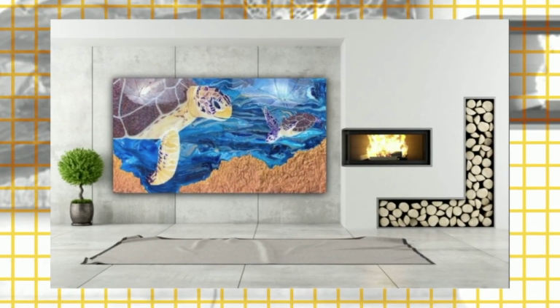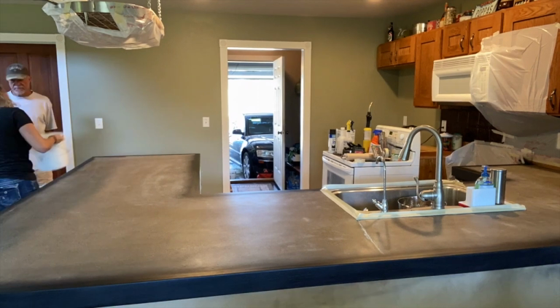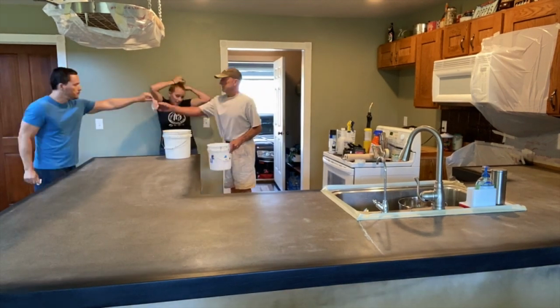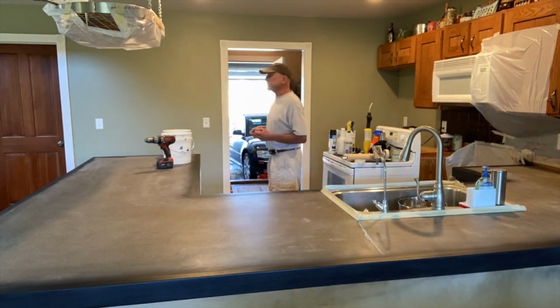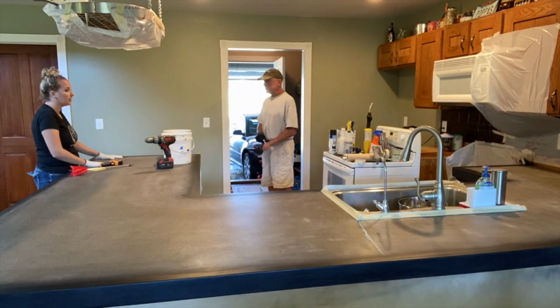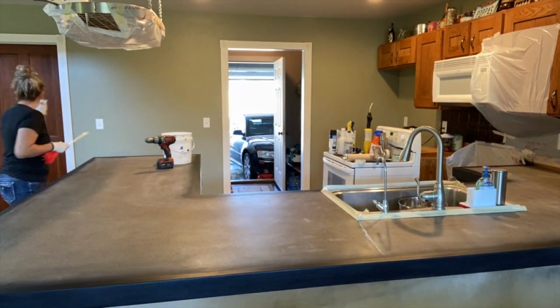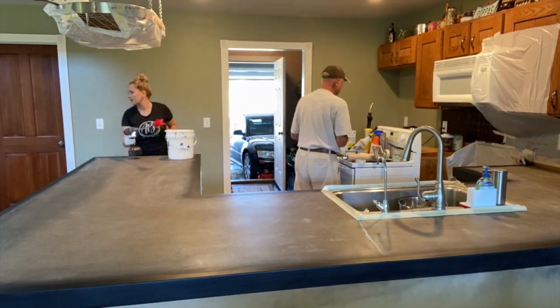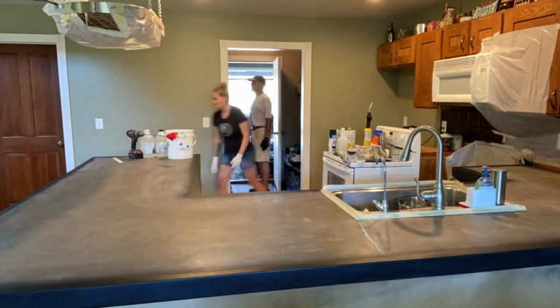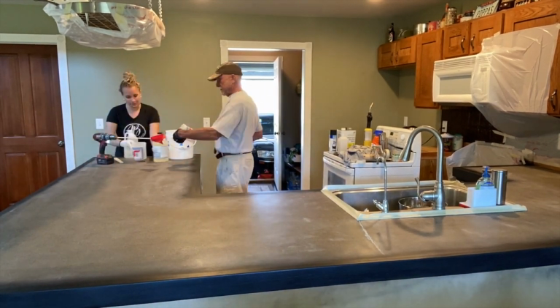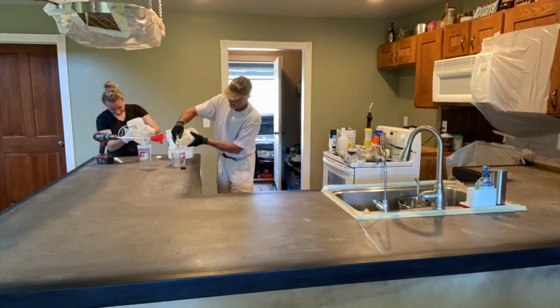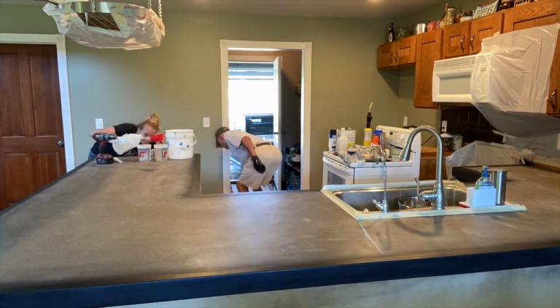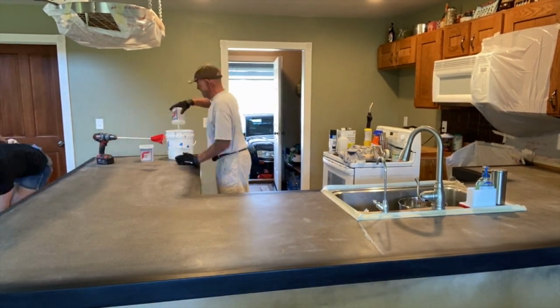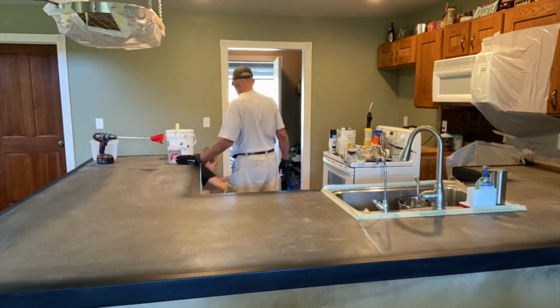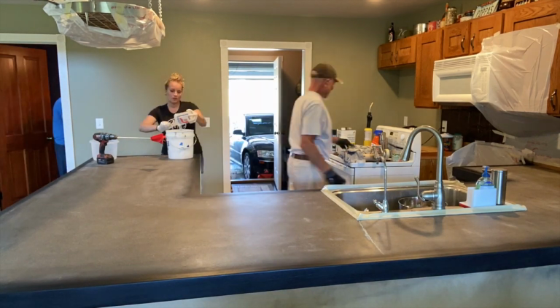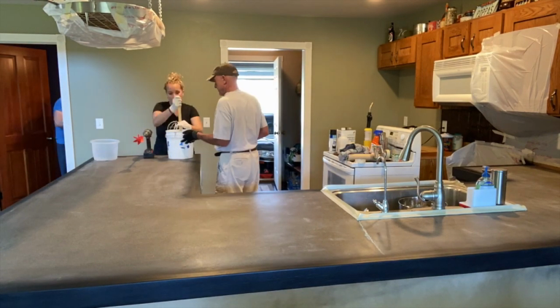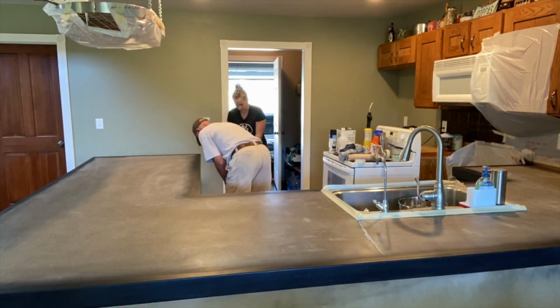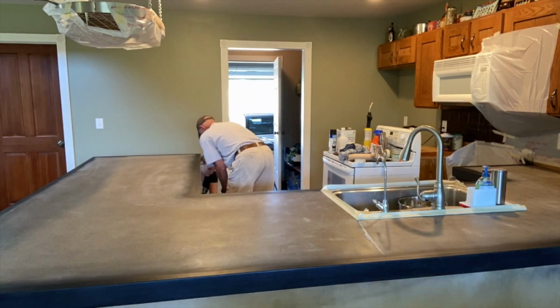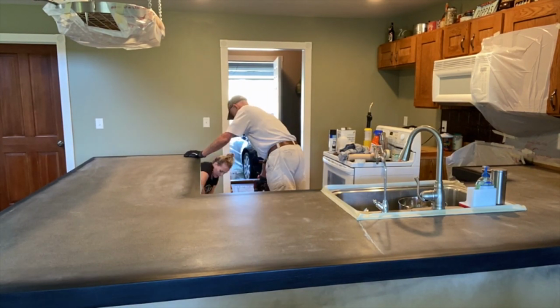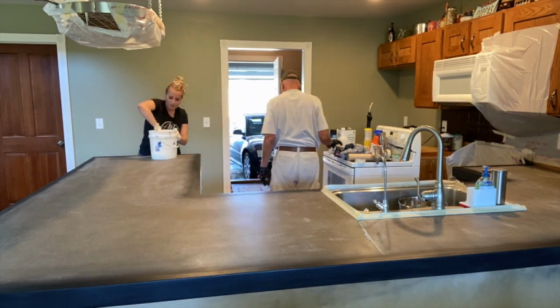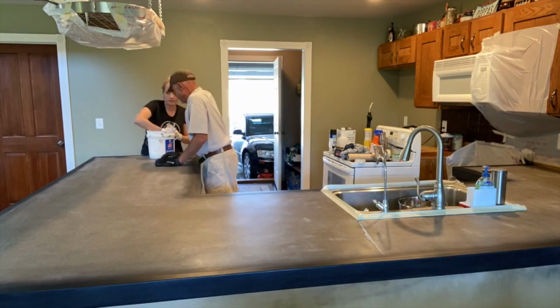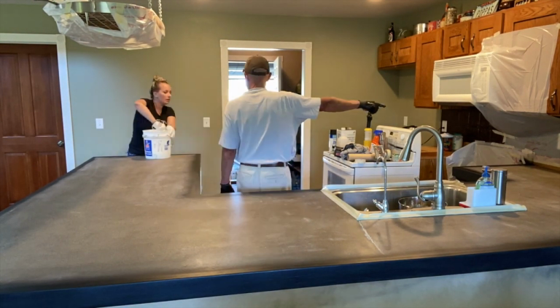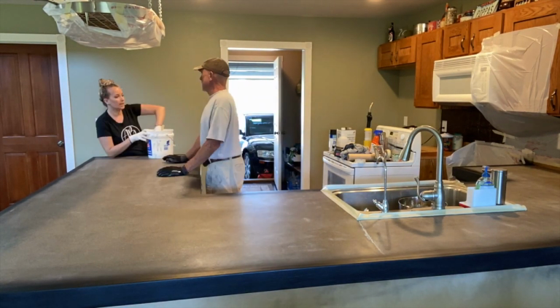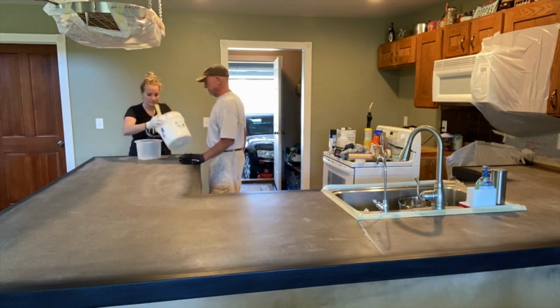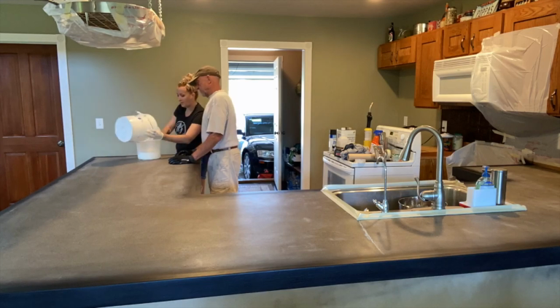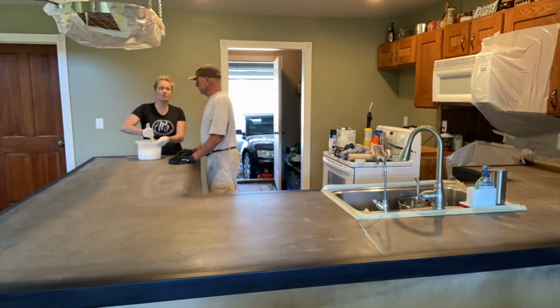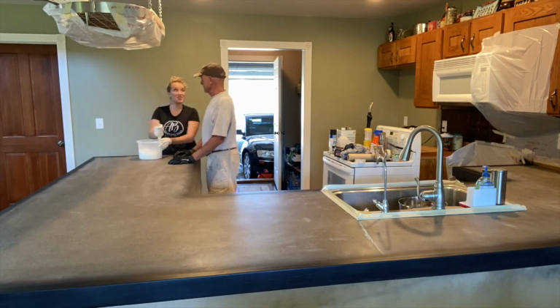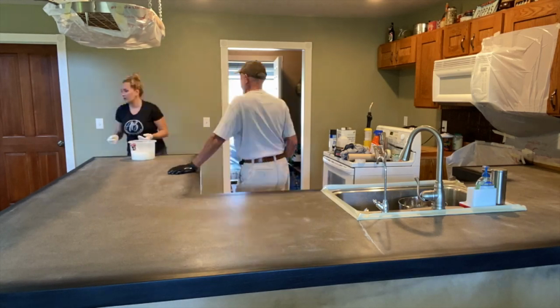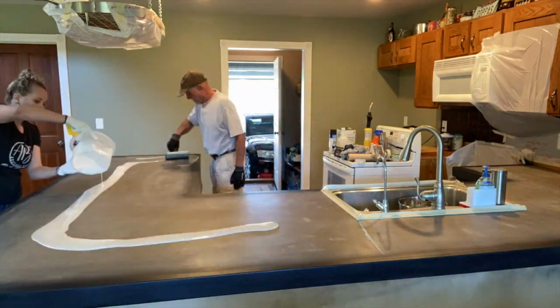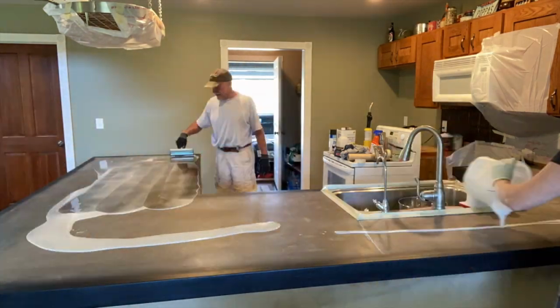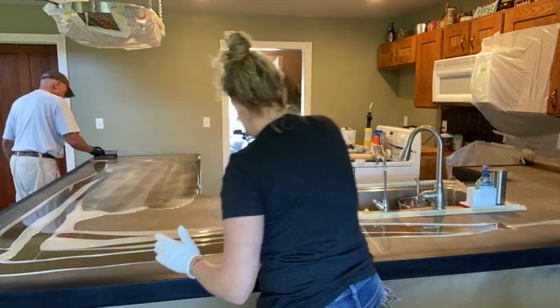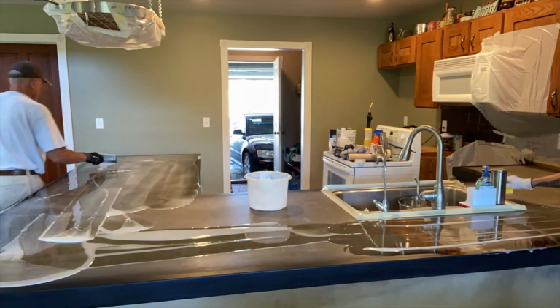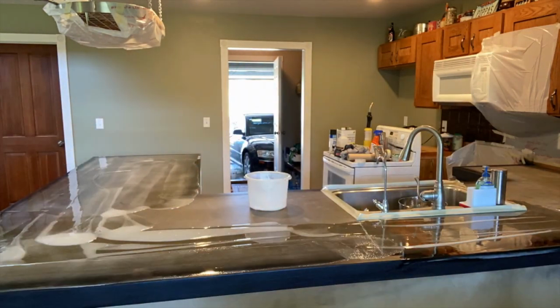When I got to my grandpa's house, he had most everything prepped — plastic on everything and the floors were protected. So really all I had to do was go and let's start.